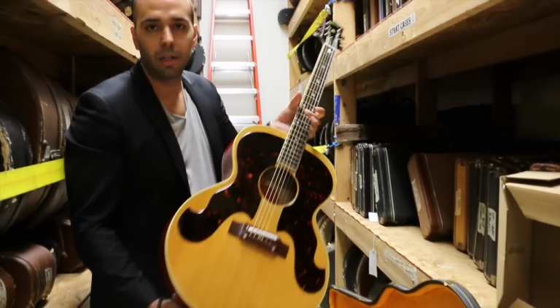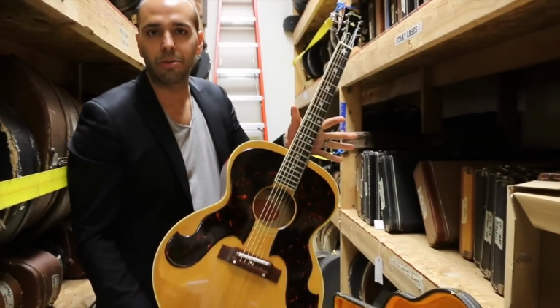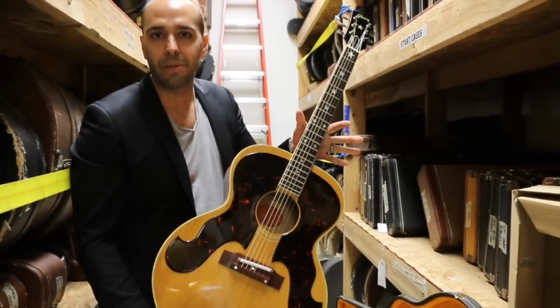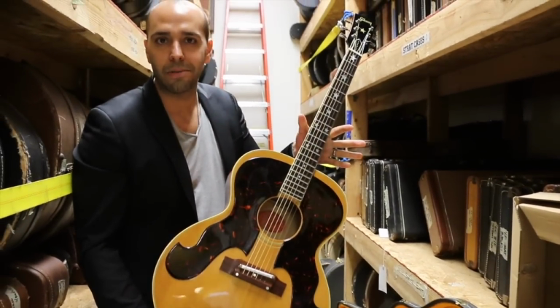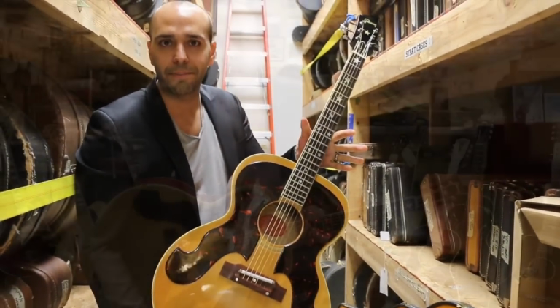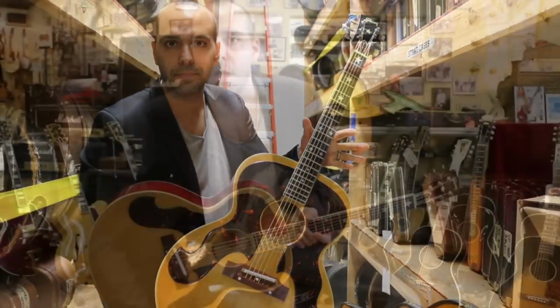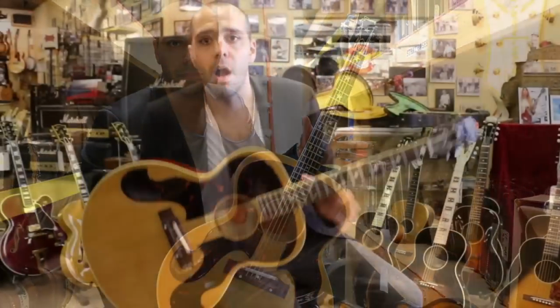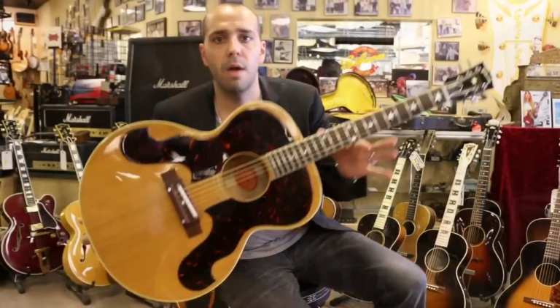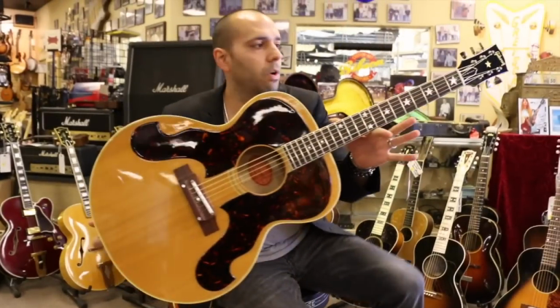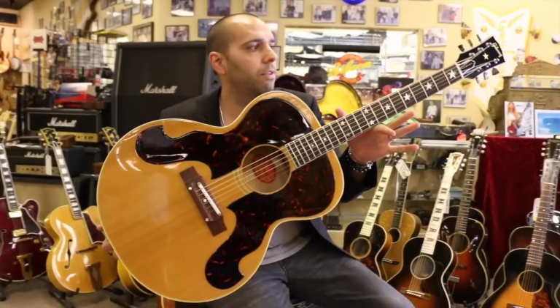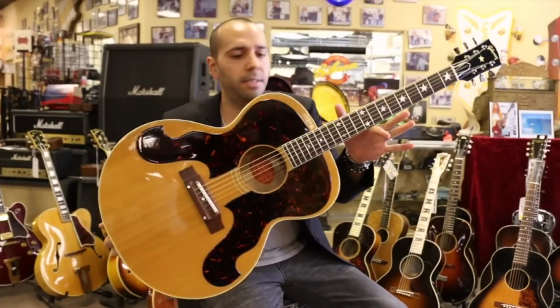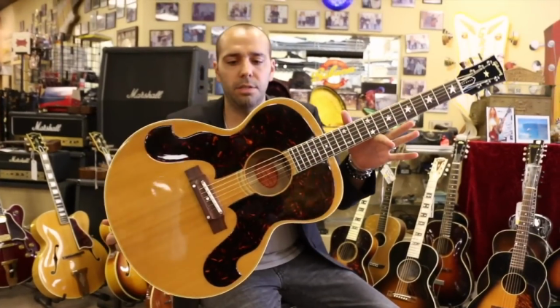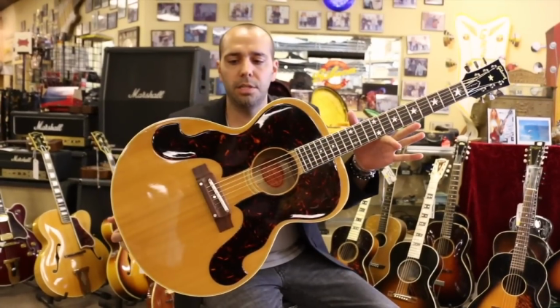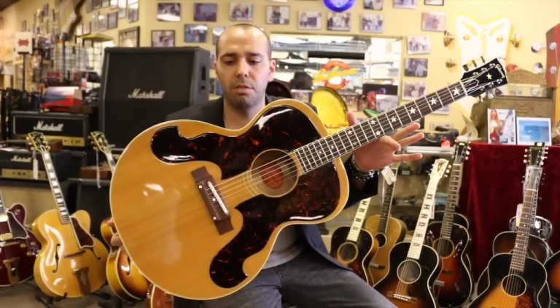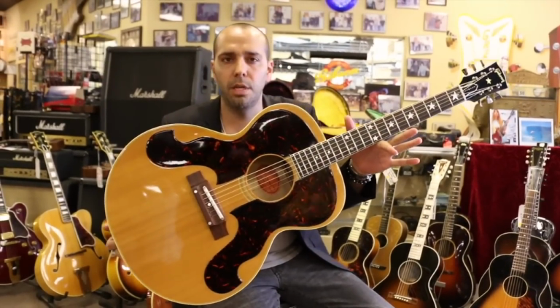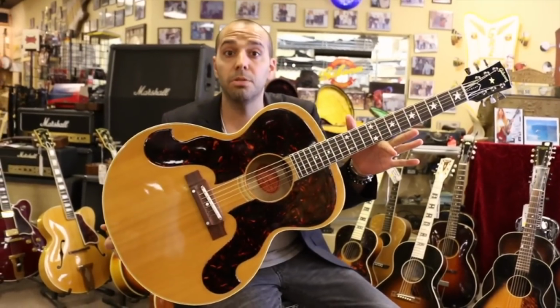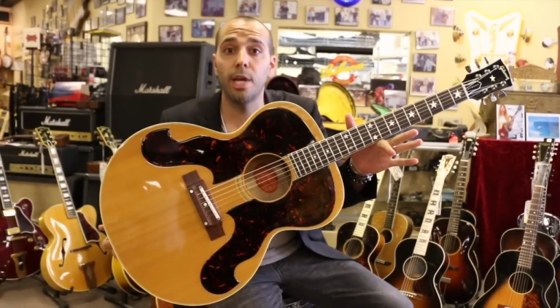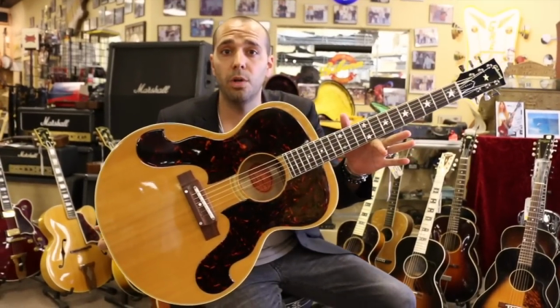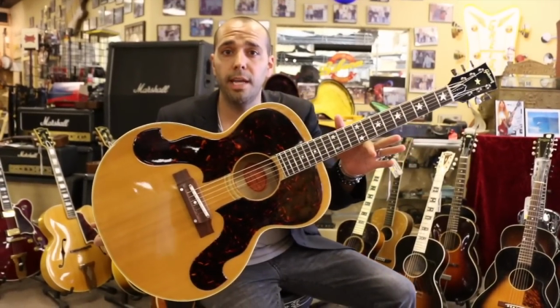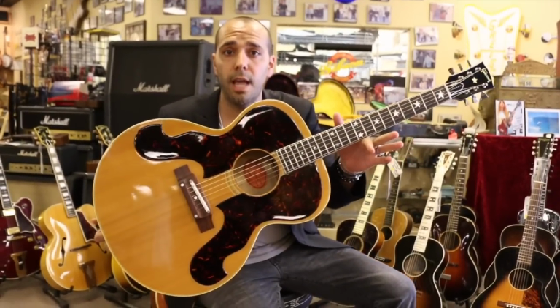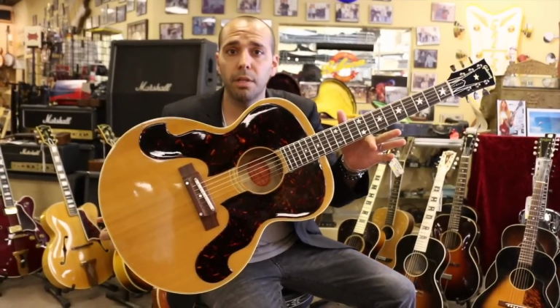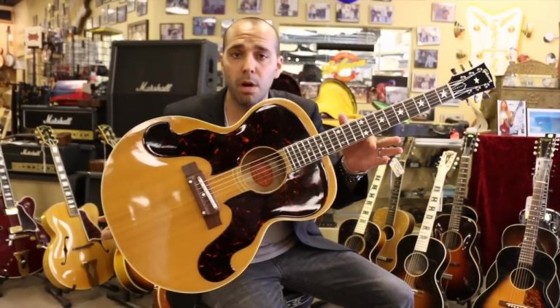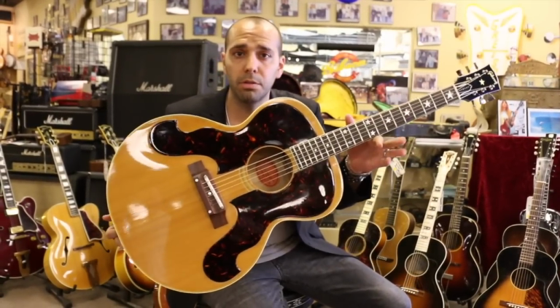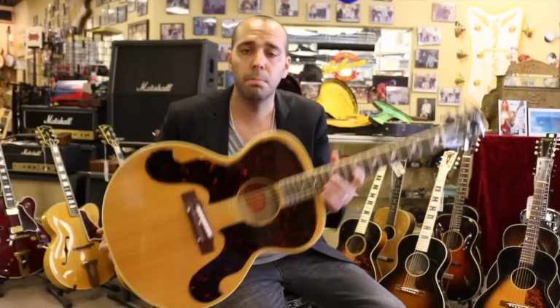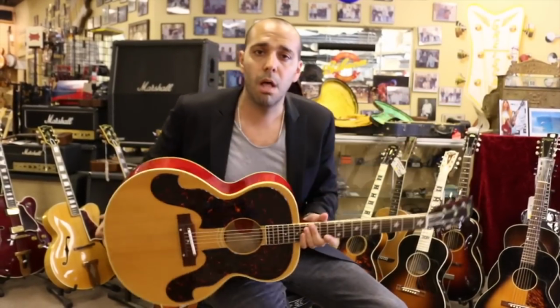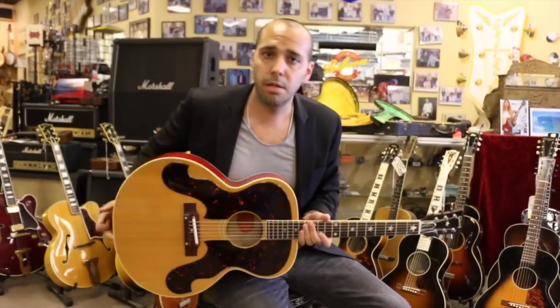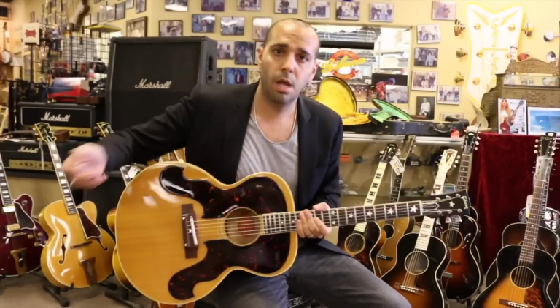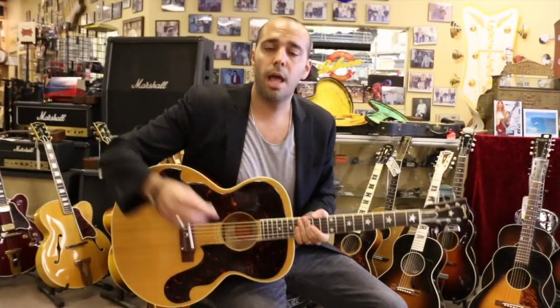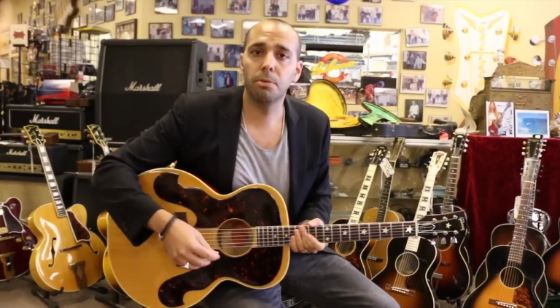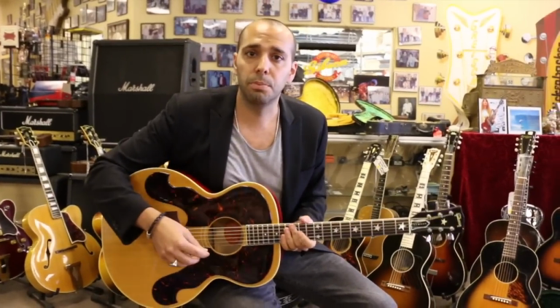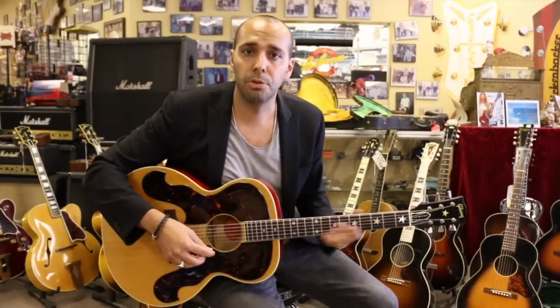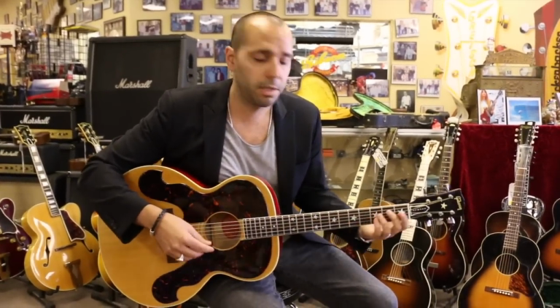Let's go see what it sounds like. Alright, we're out front. We have the 1963 Gibson J180 Everly Brothers in blonde, and we're just going to put it through its paces a little bit.